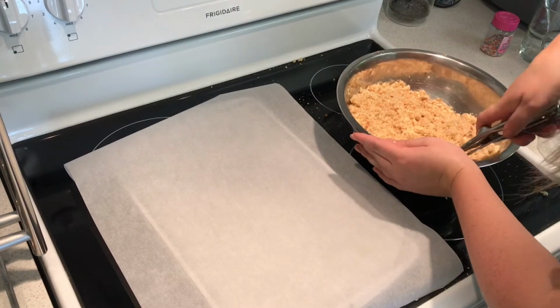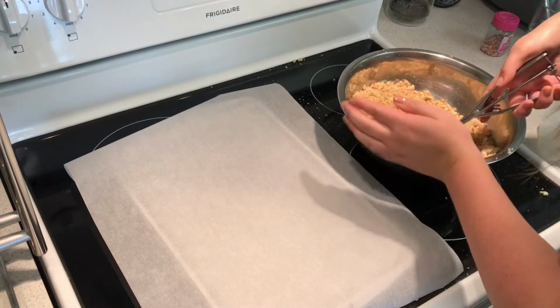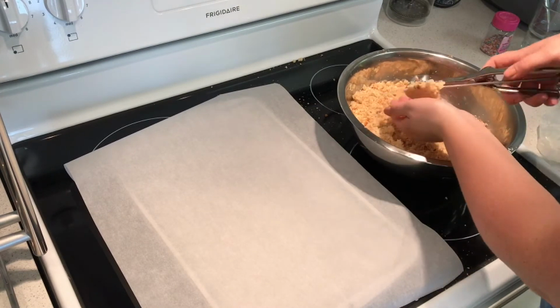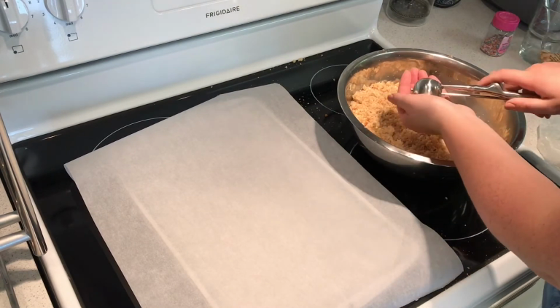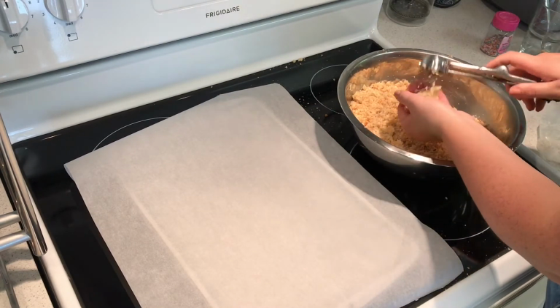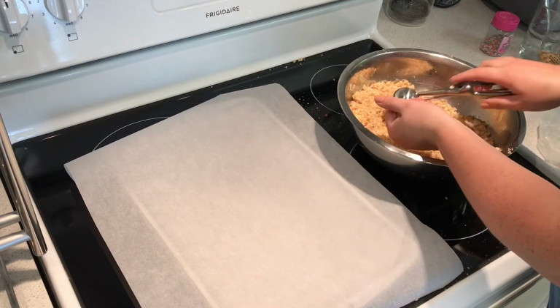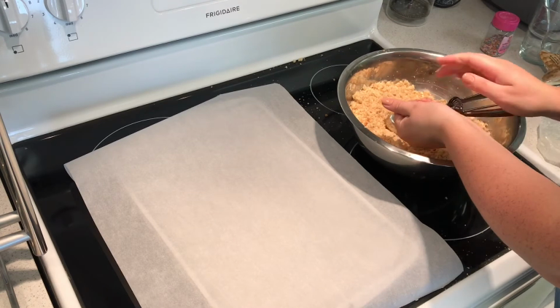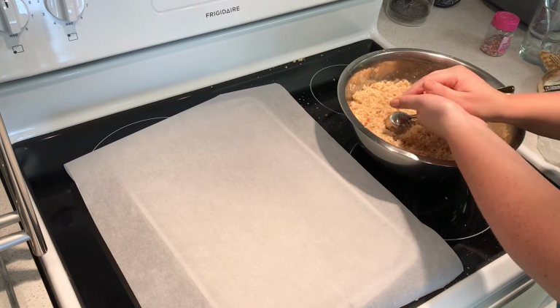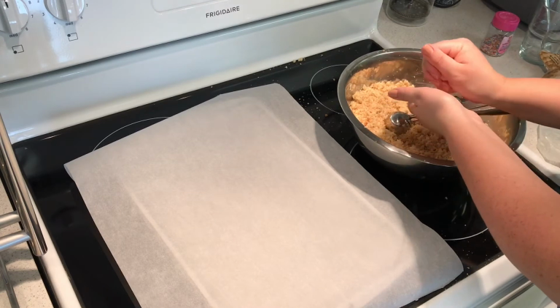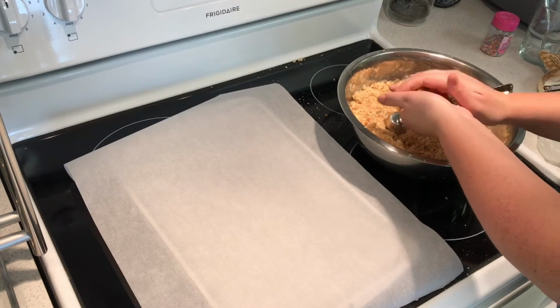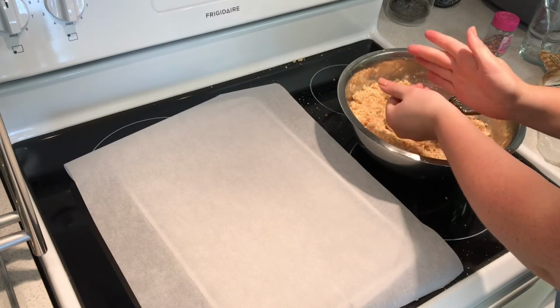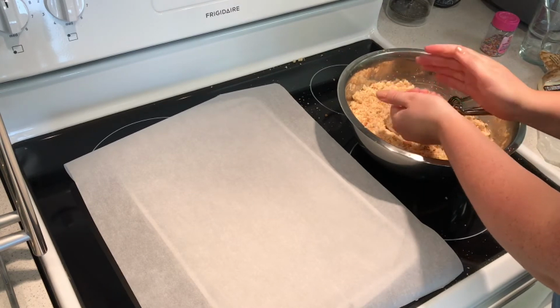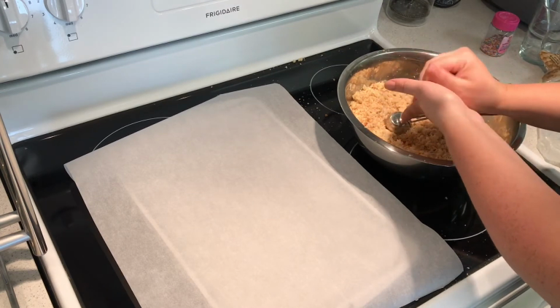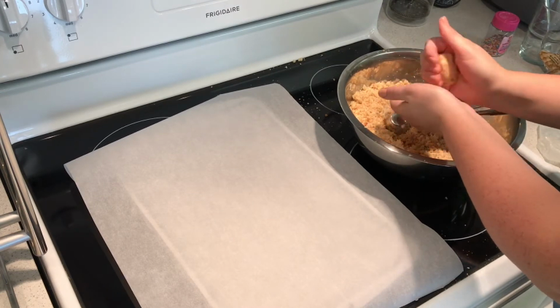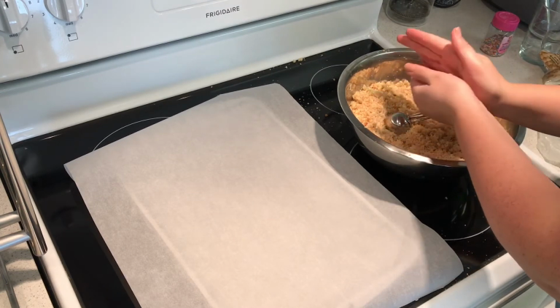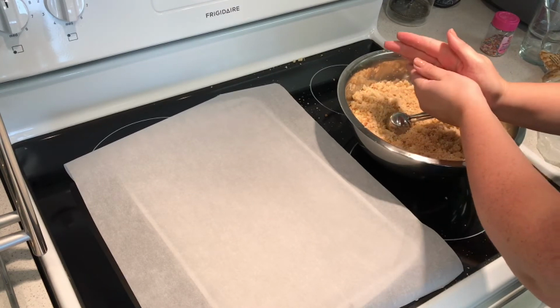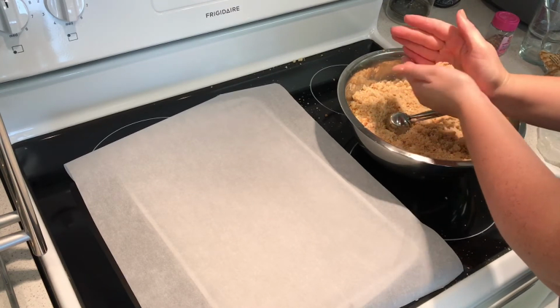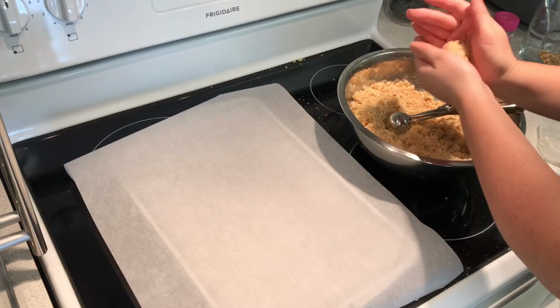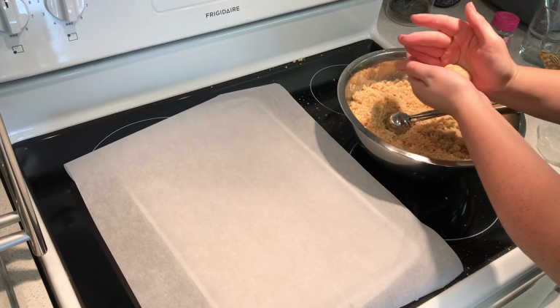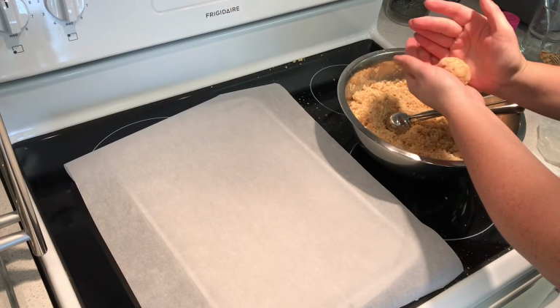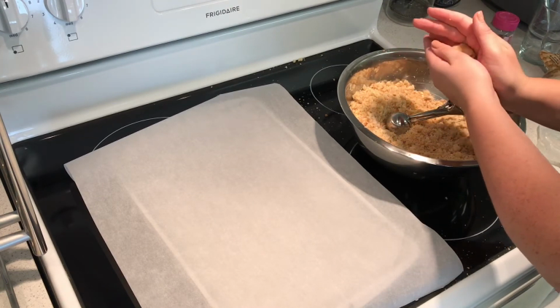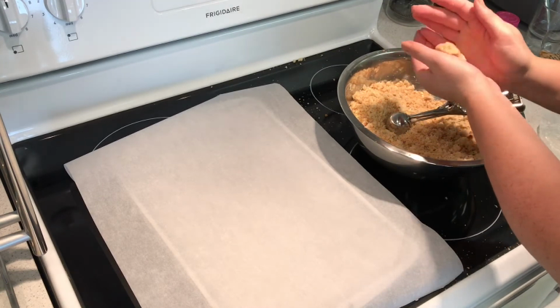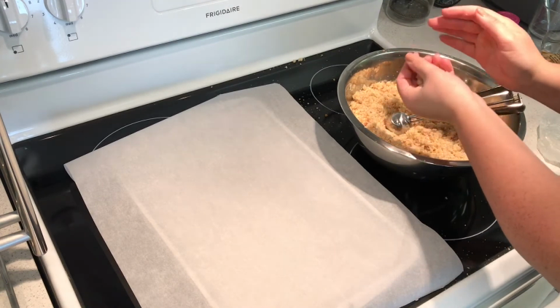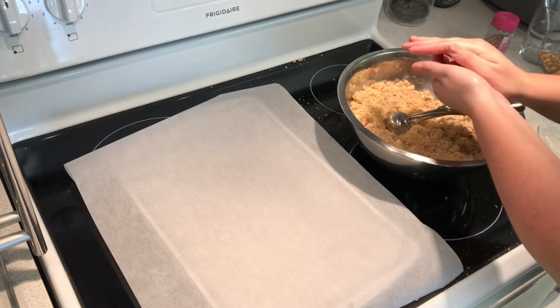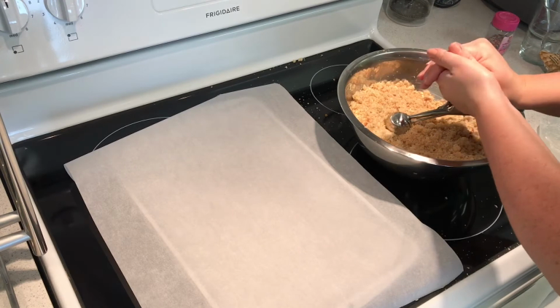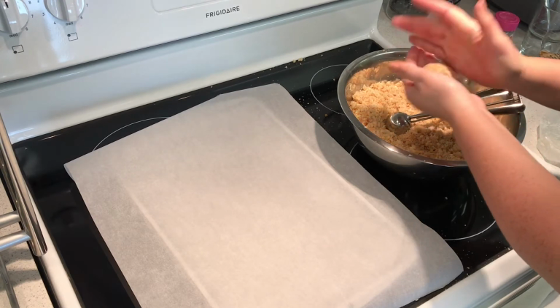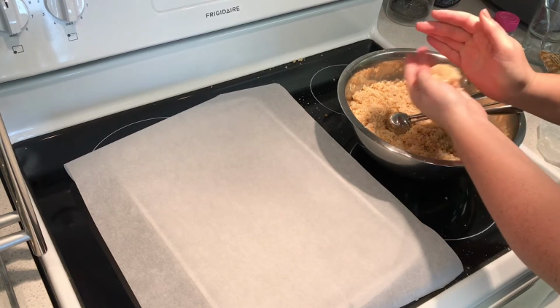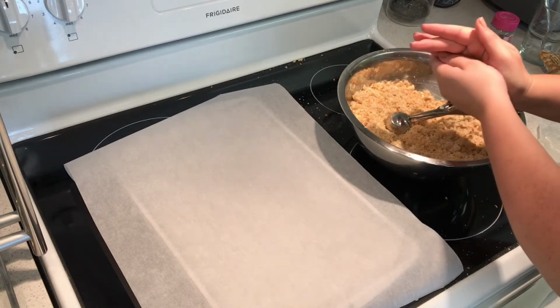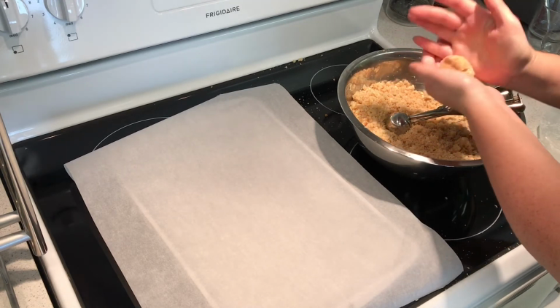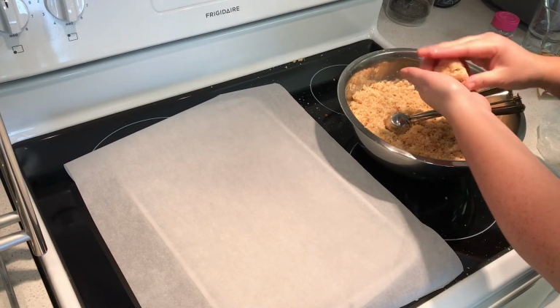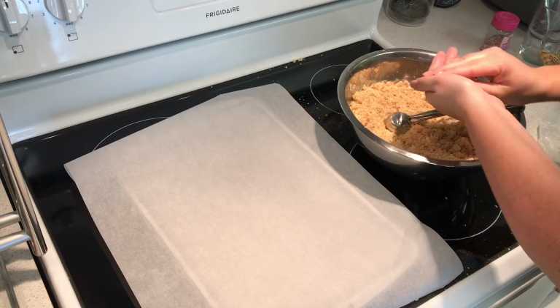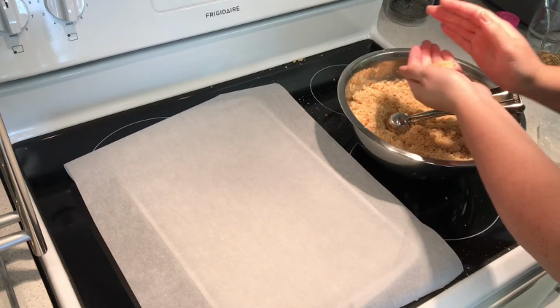We're using an ice cream scoop to portion out the cake into balls, and then just rolling those into balls and placing them on the baking sheet.